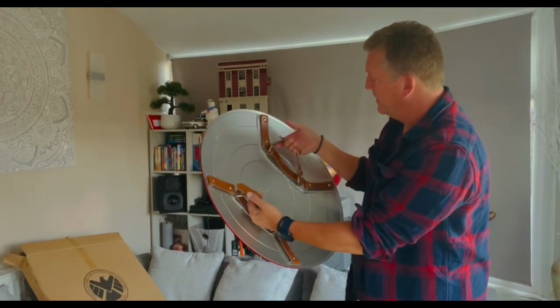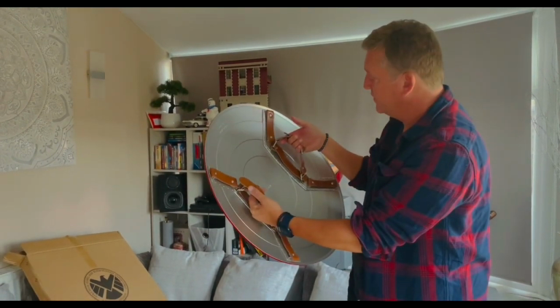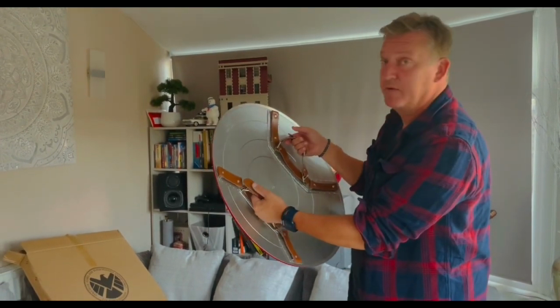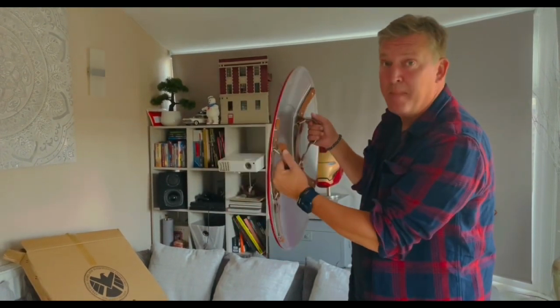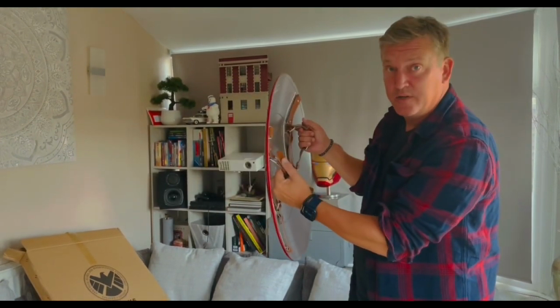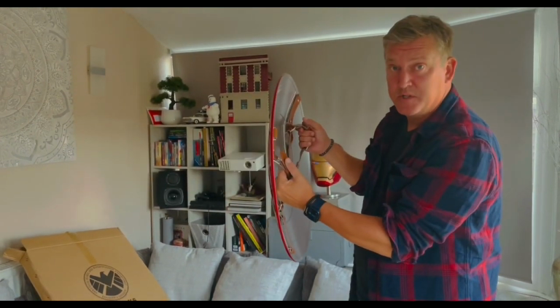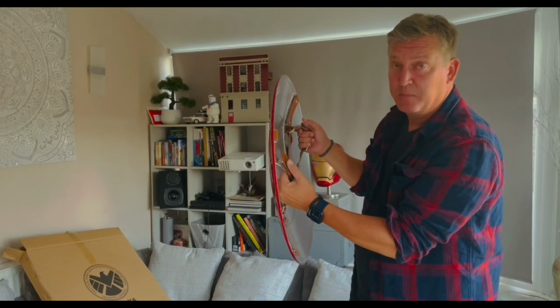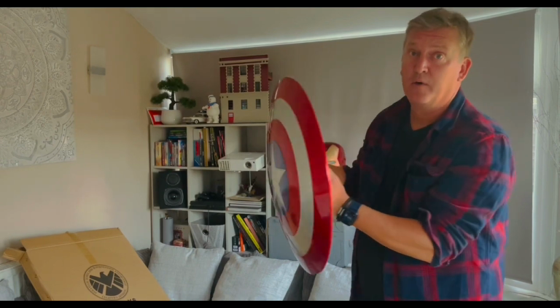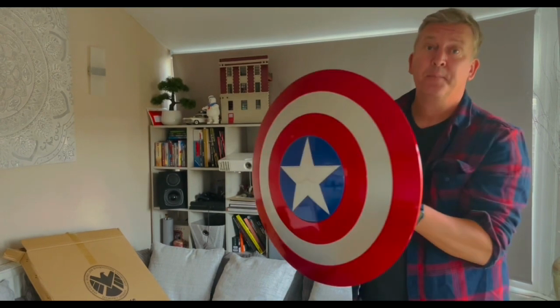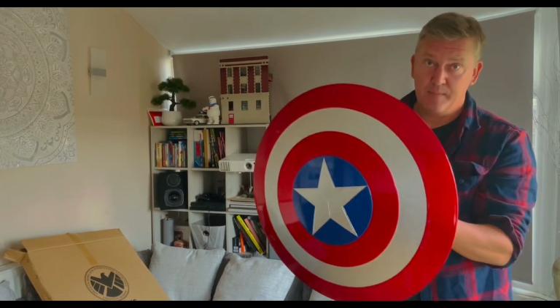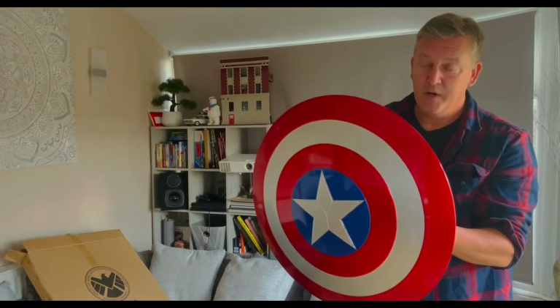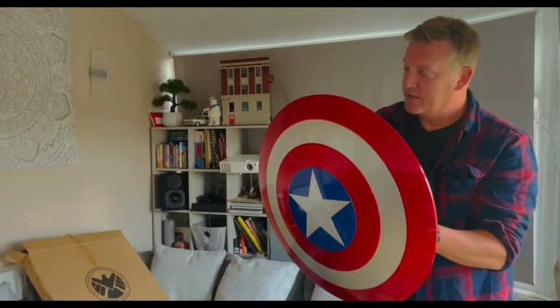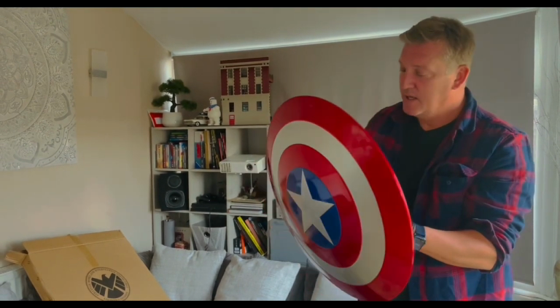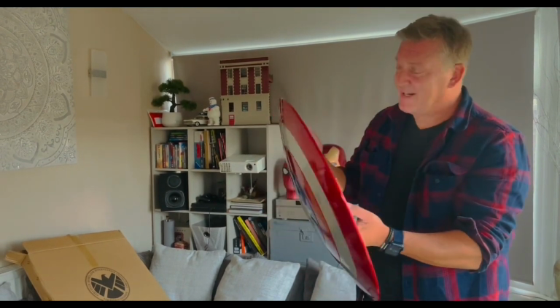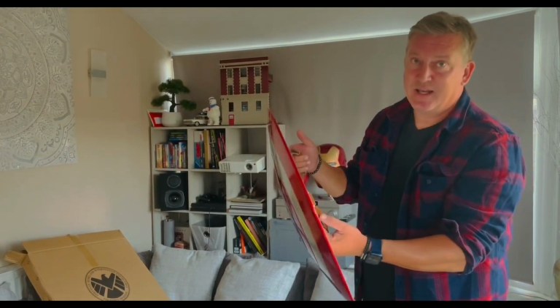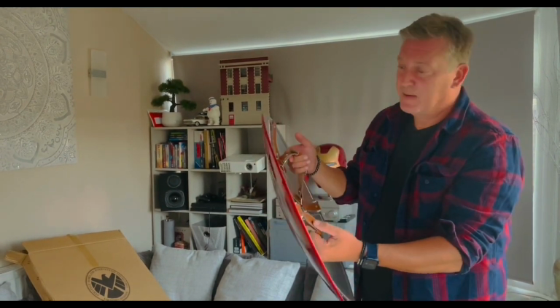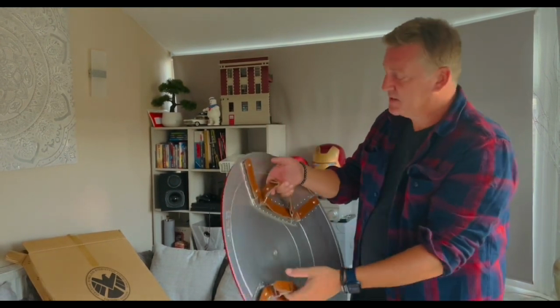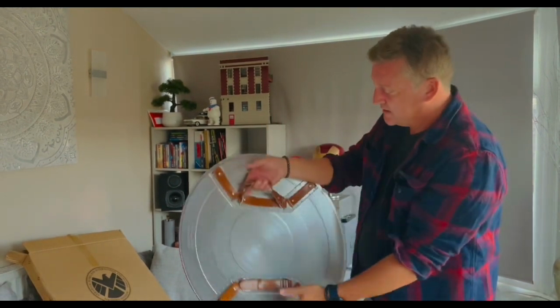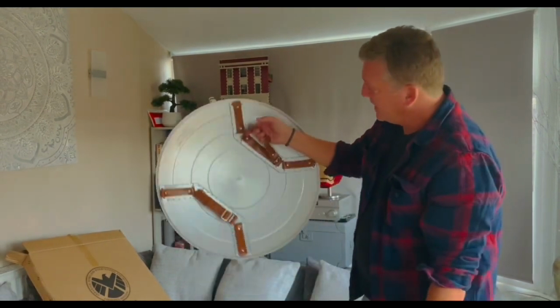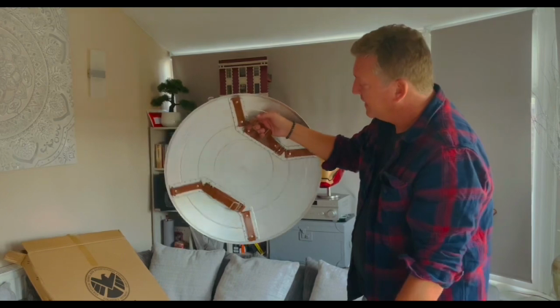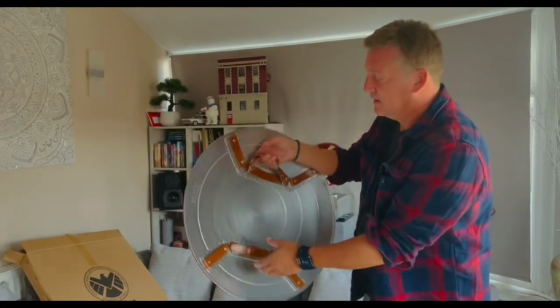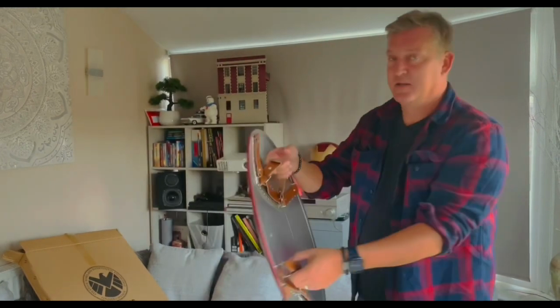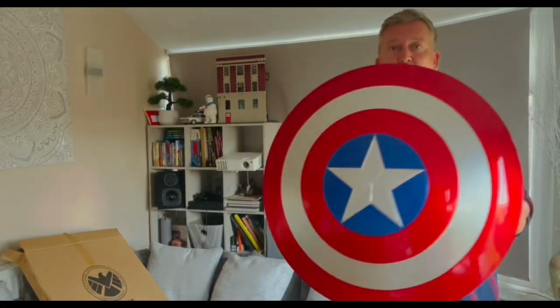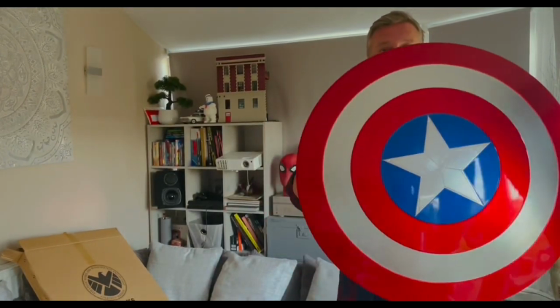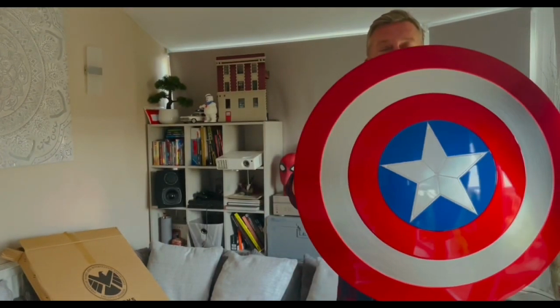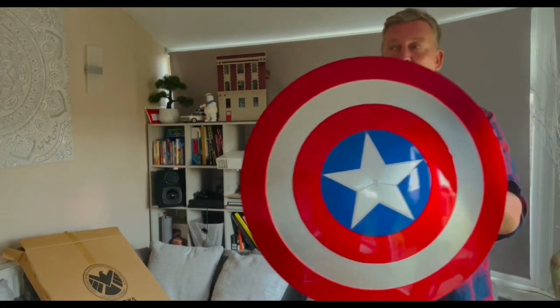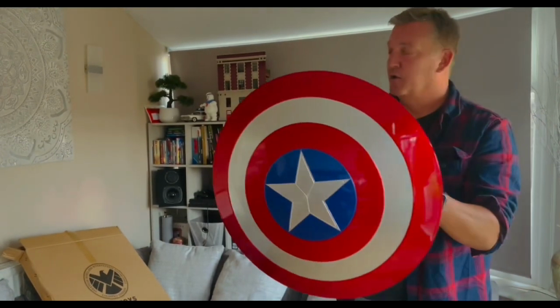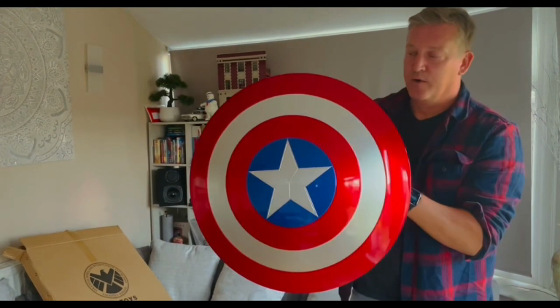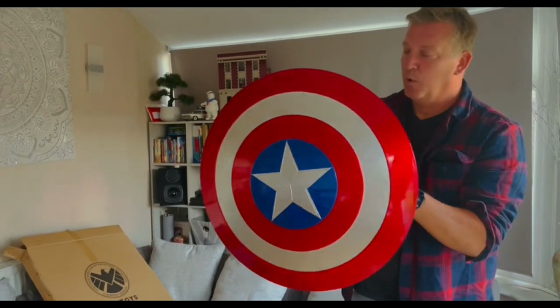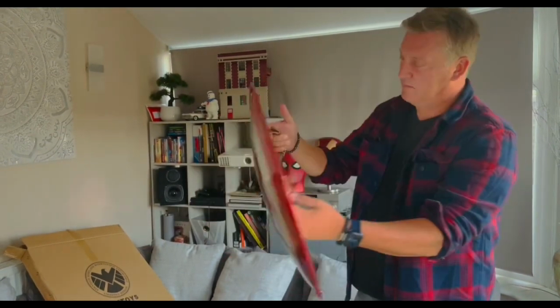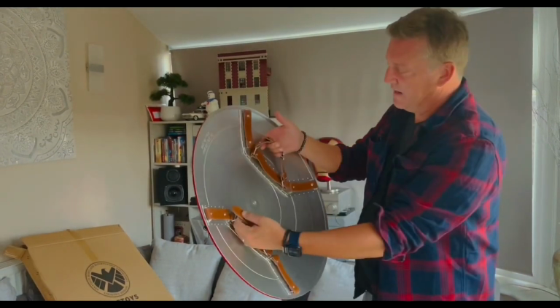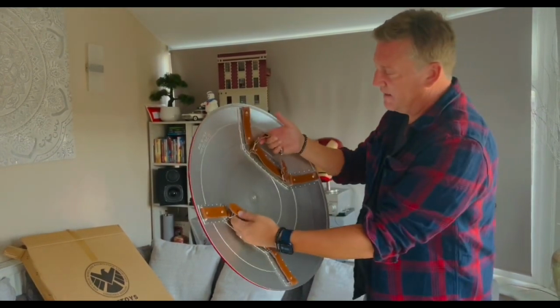There is also a full metal version which is available for a bit more money, obviously. I didn't need that for my purposes. This is ideal as a display piece — it's going to look great on a wall, anything like that.